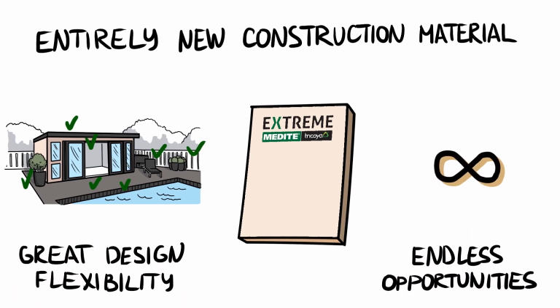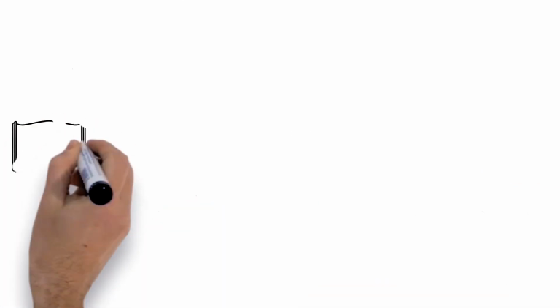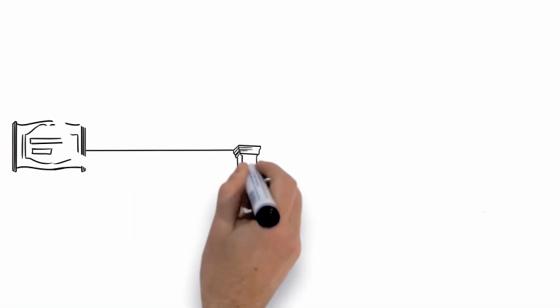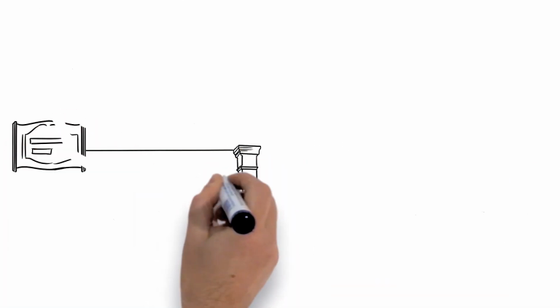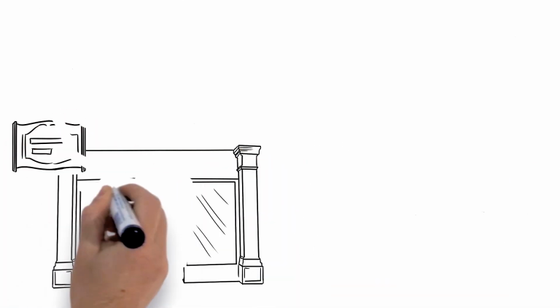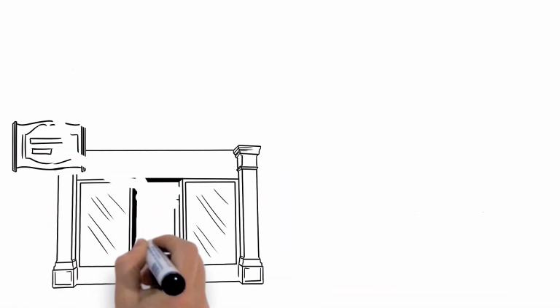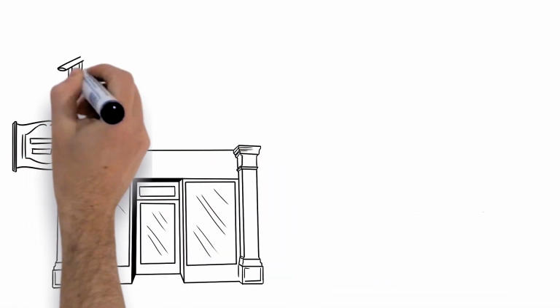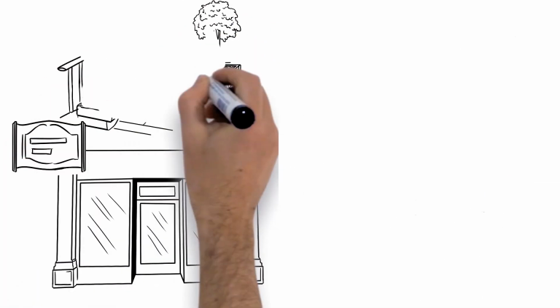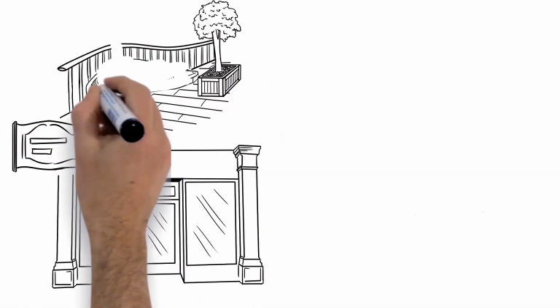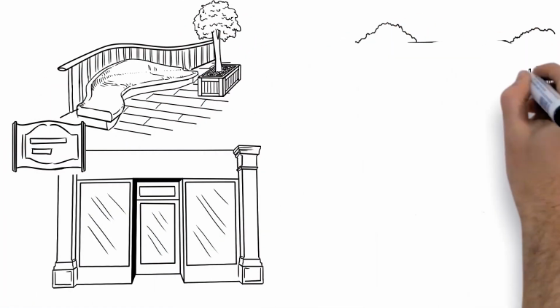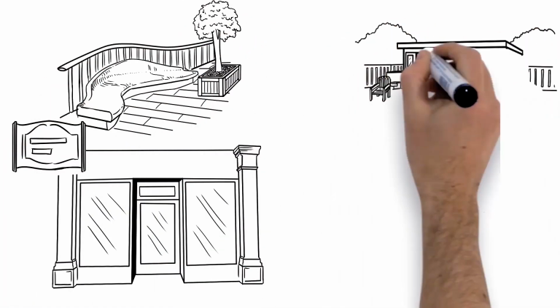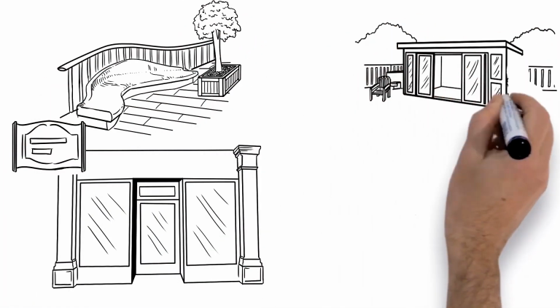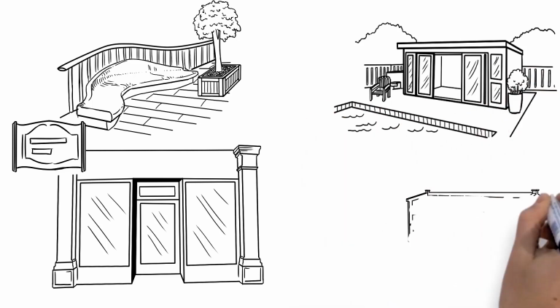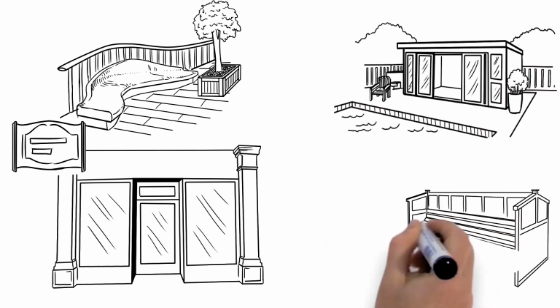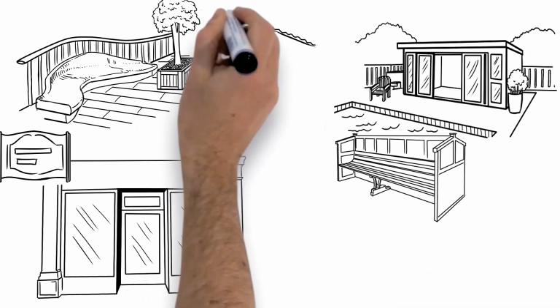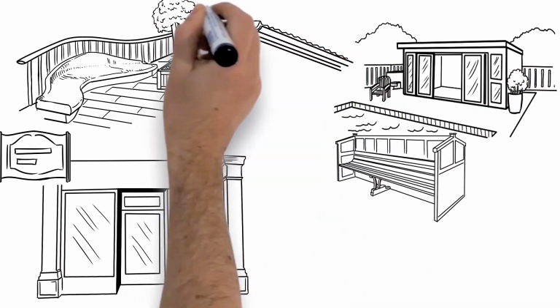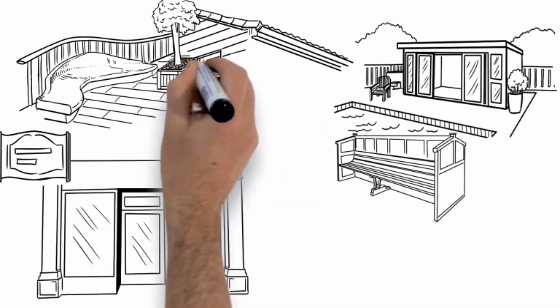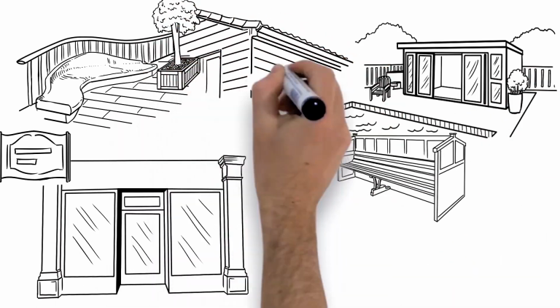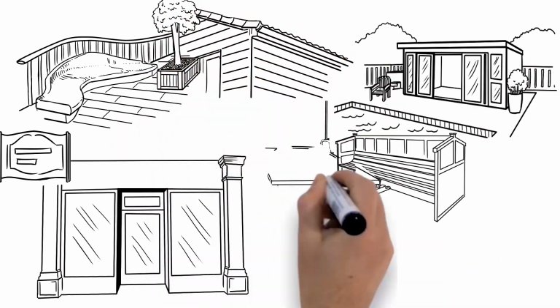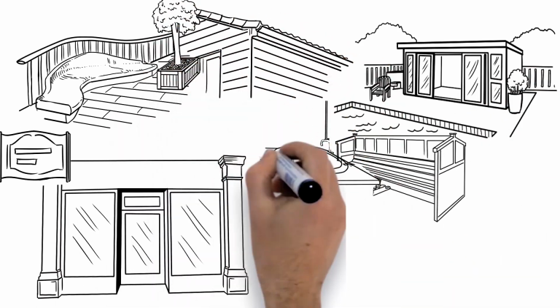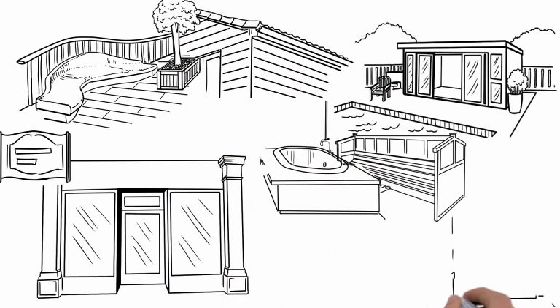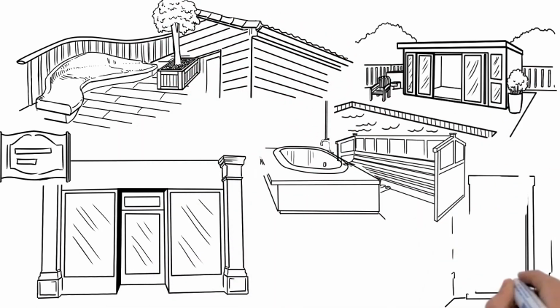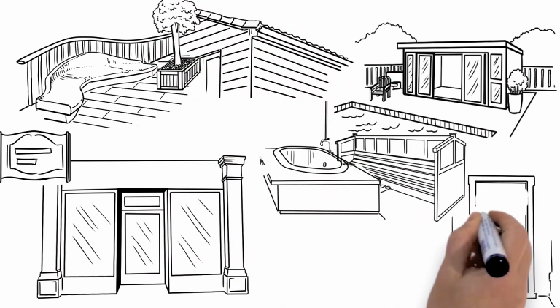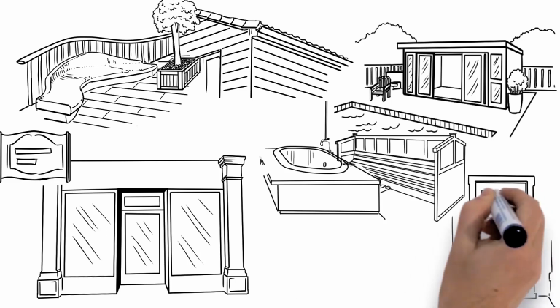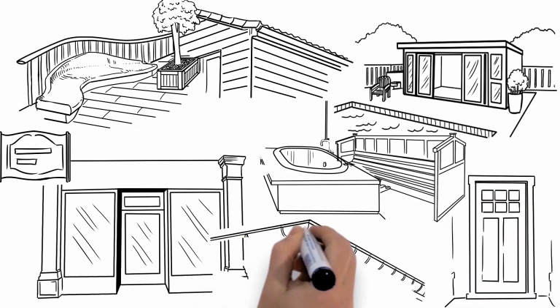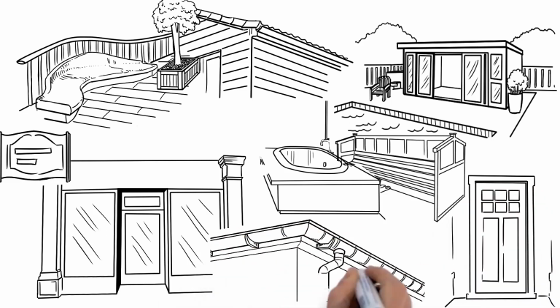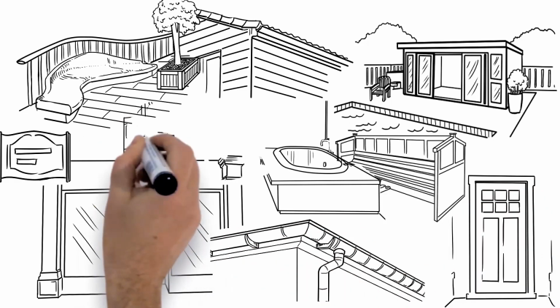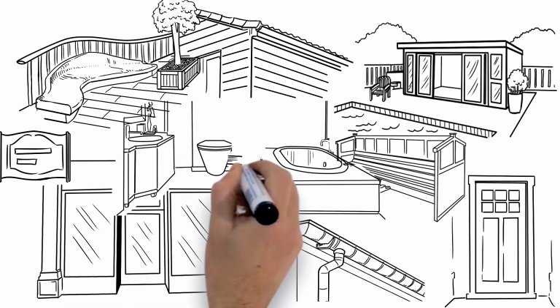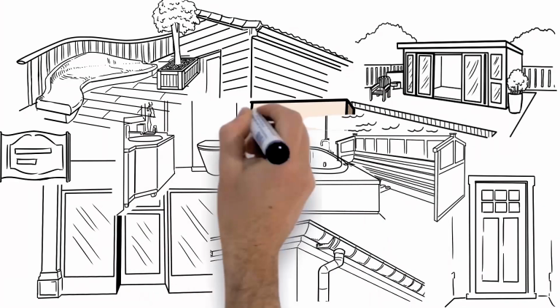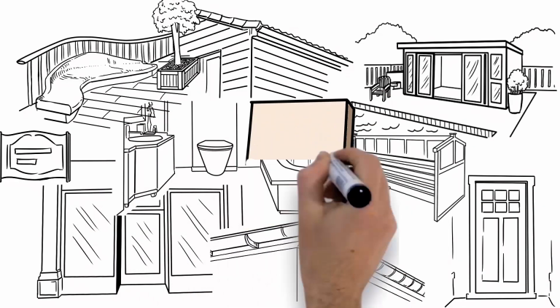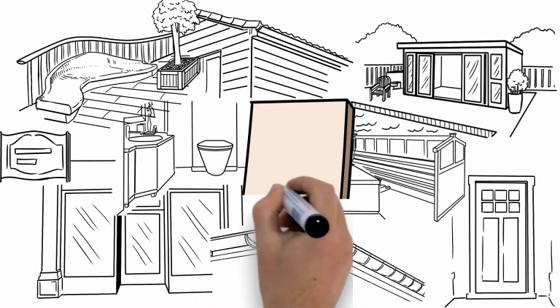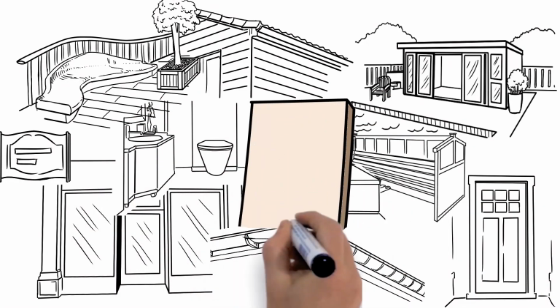From signage and shopfronts, through to landscape architecture, planters, garden rooms, external furniture, cladding, fascias, soffits, exterior doors, all the way to interior applications such as kitchens, bathrooms, wet rooms and much more.